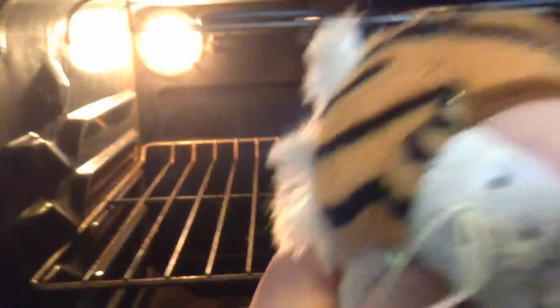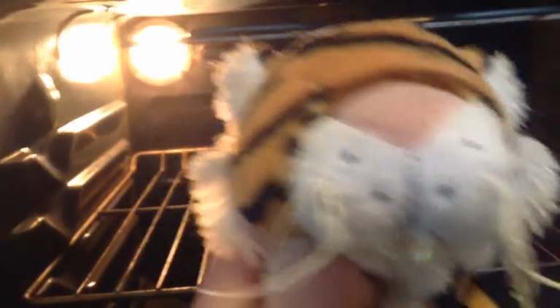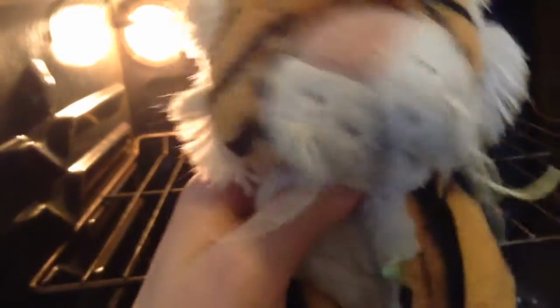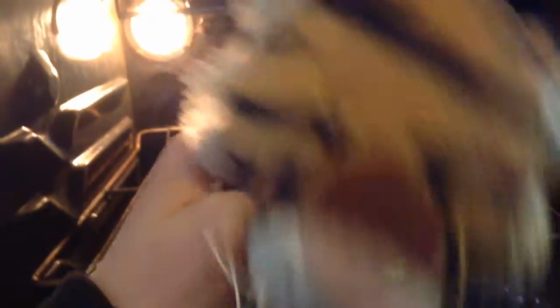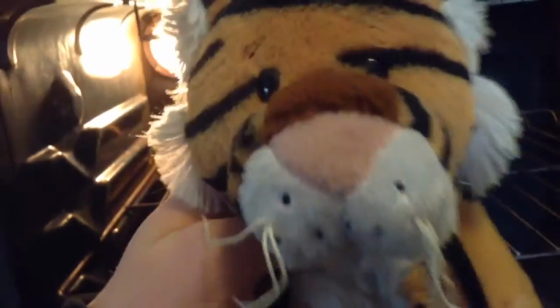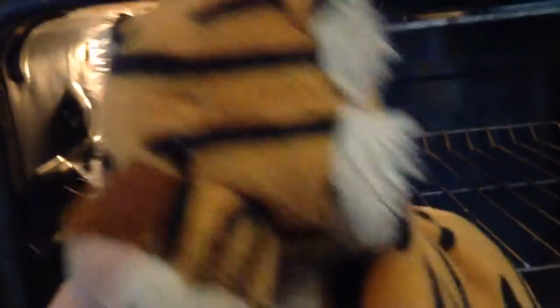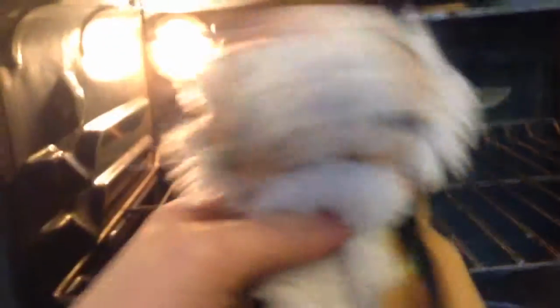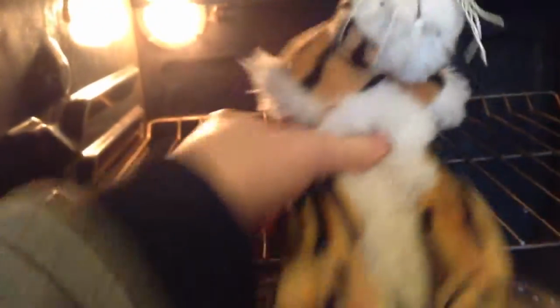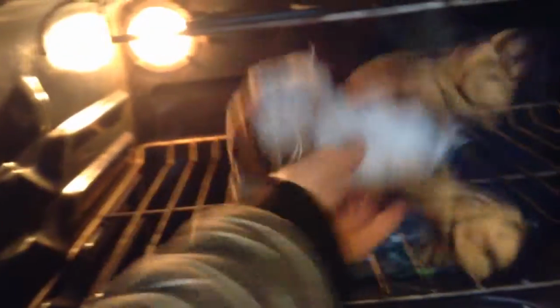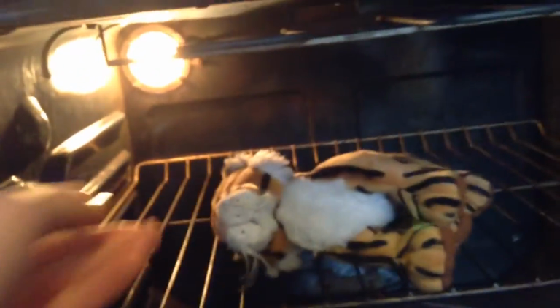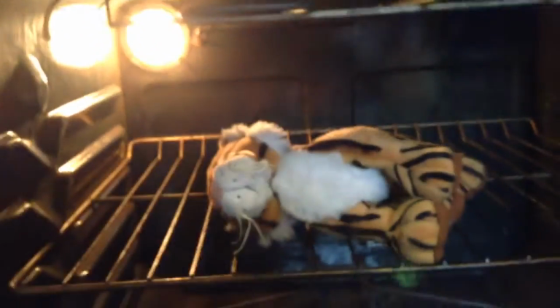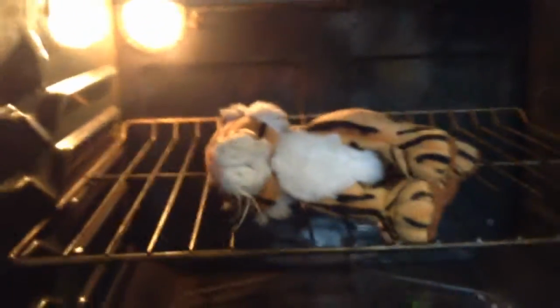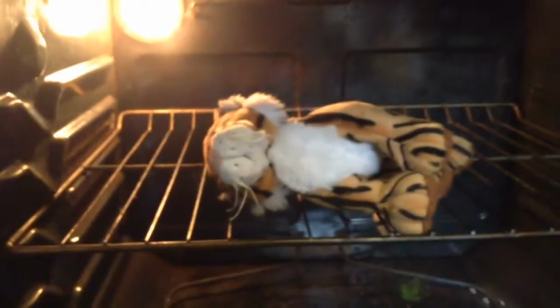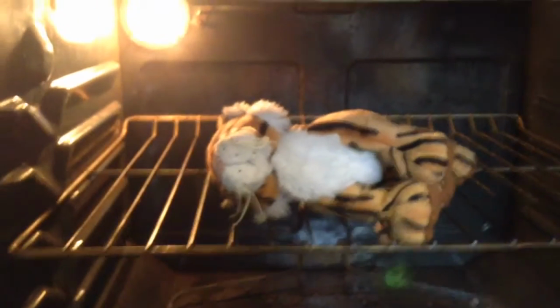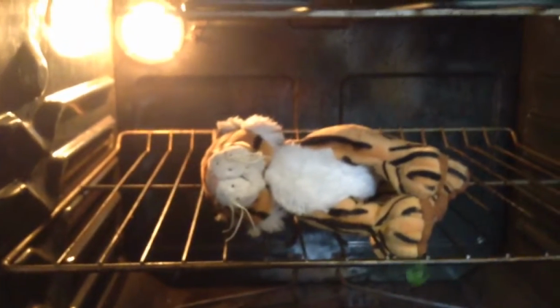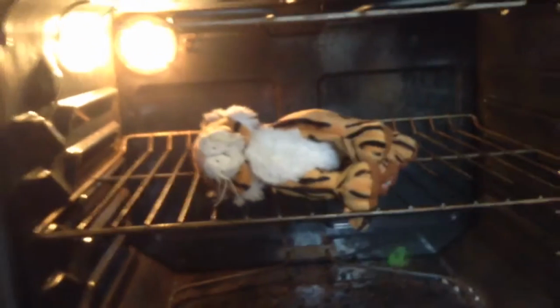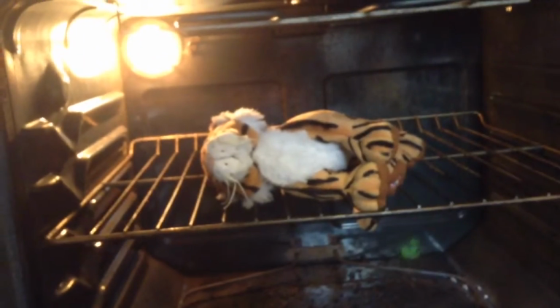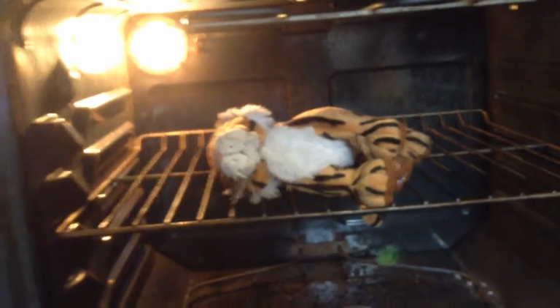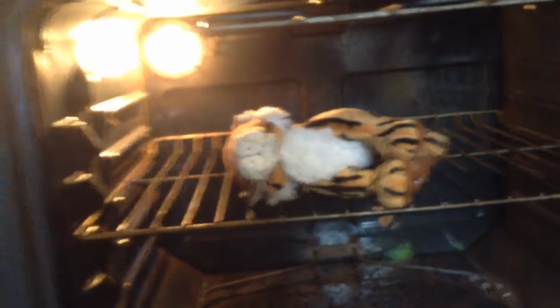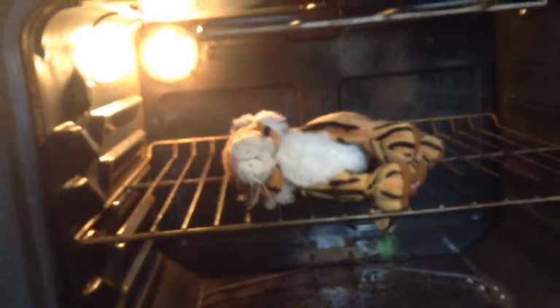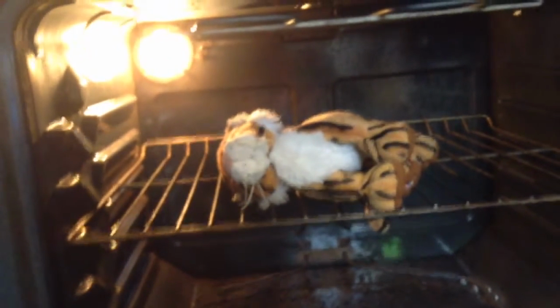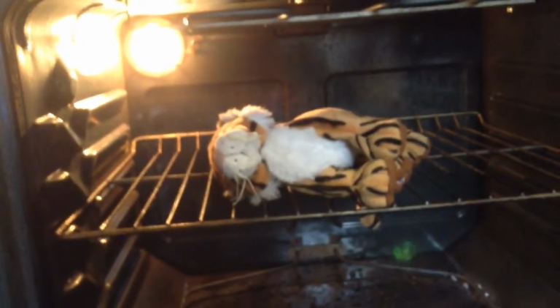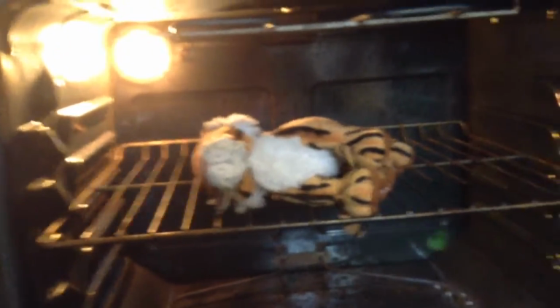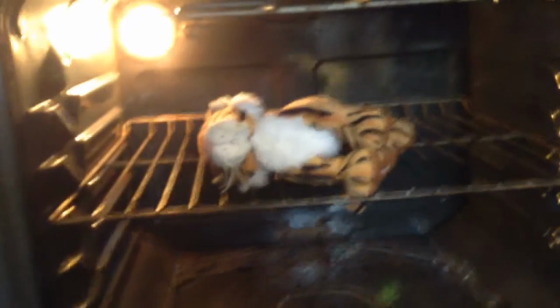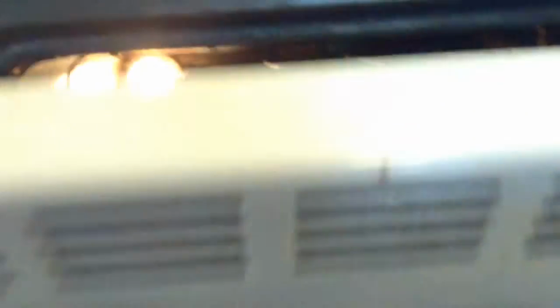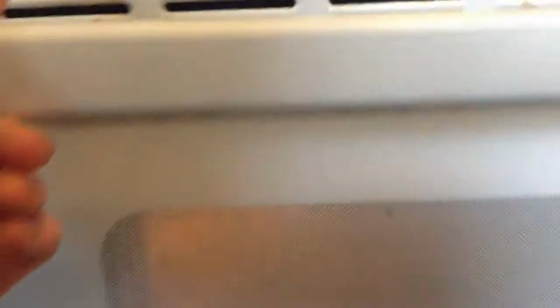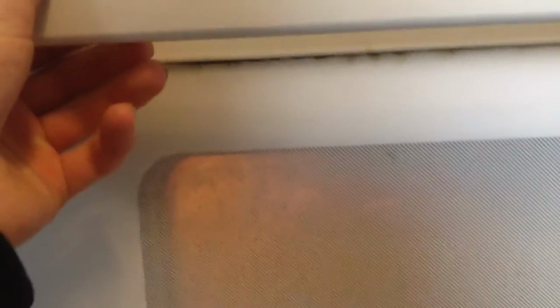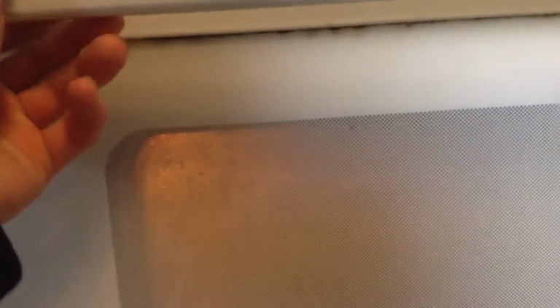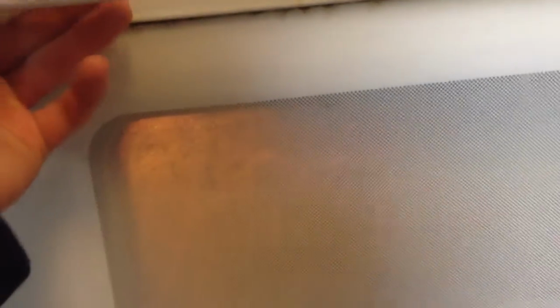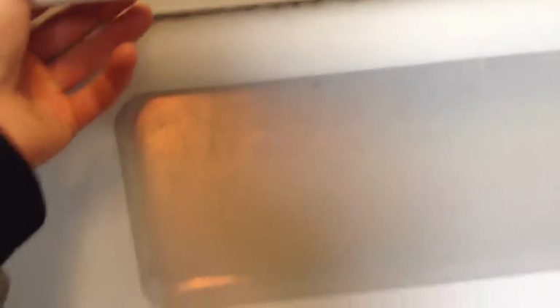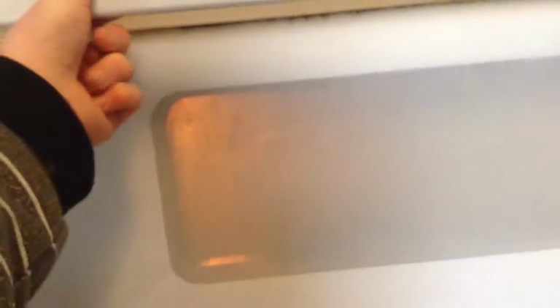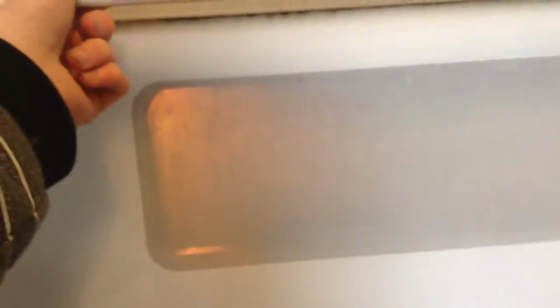So step two, you put your Webkinz inside of the stove, like so. Then you just simply shut the door. How freaking simple was that?